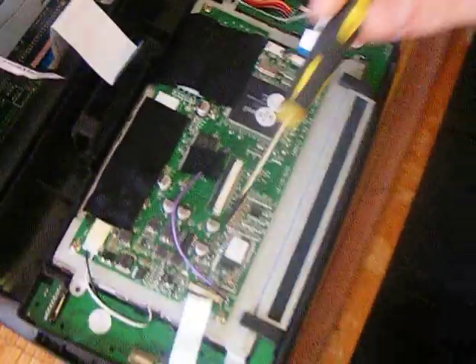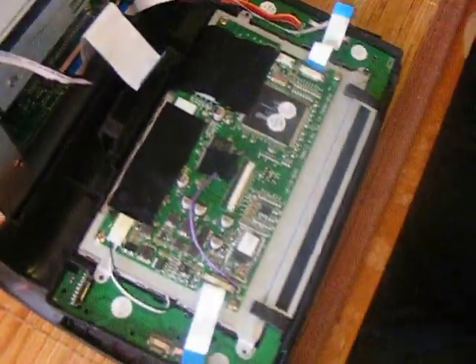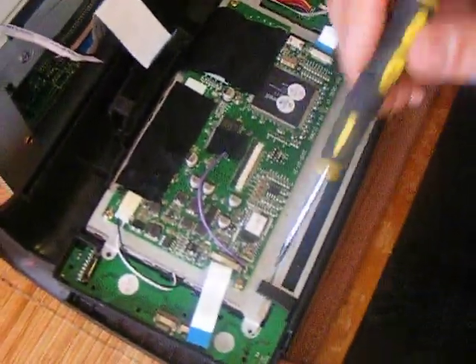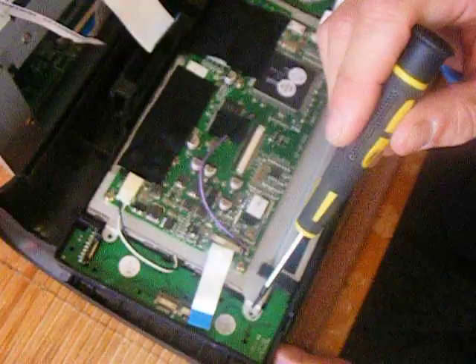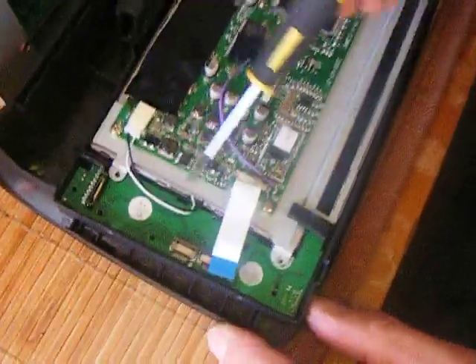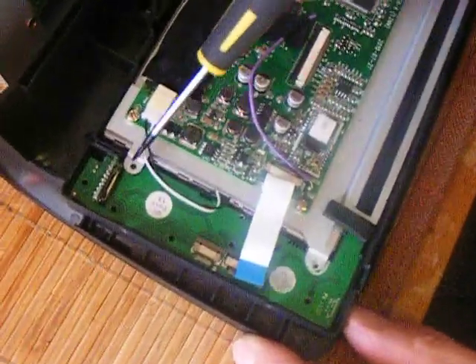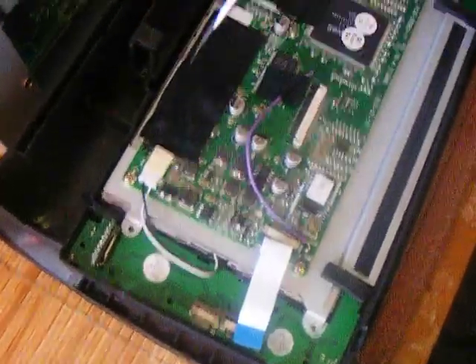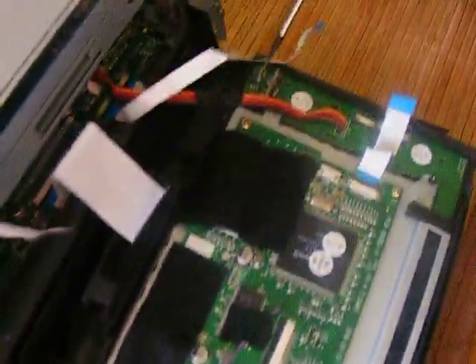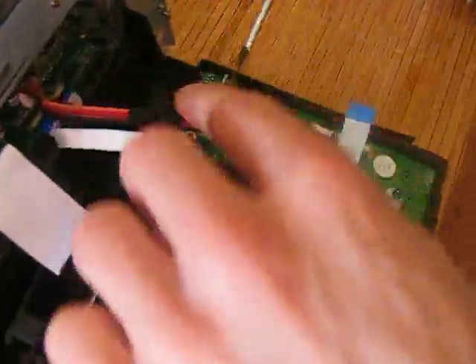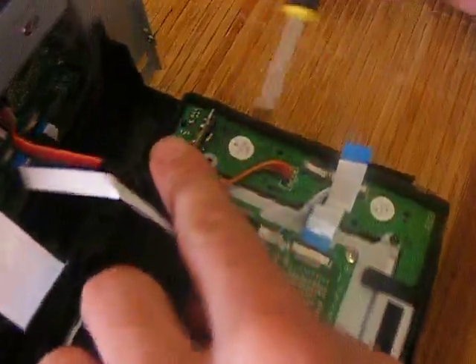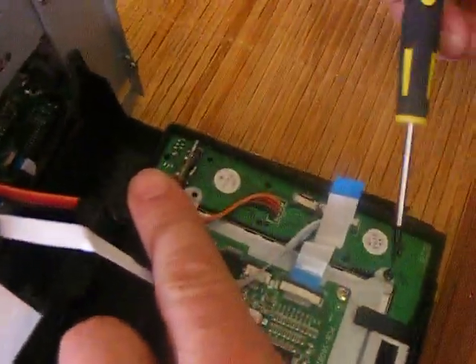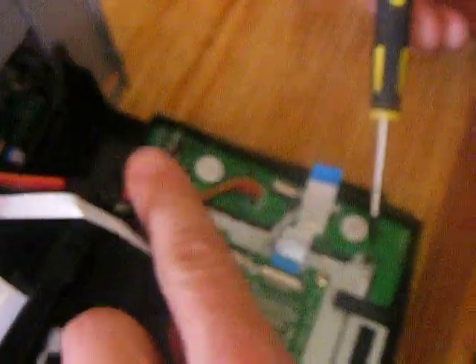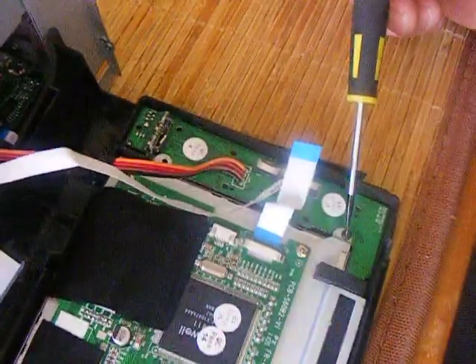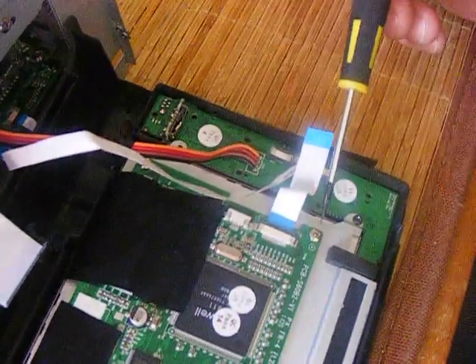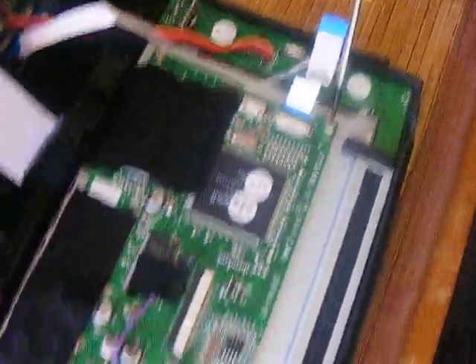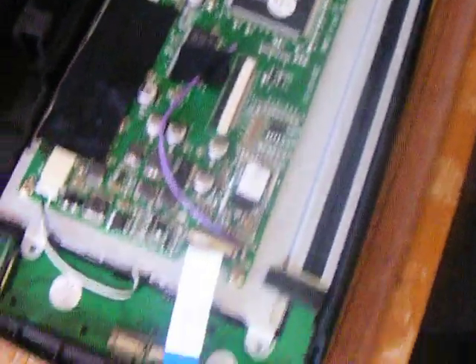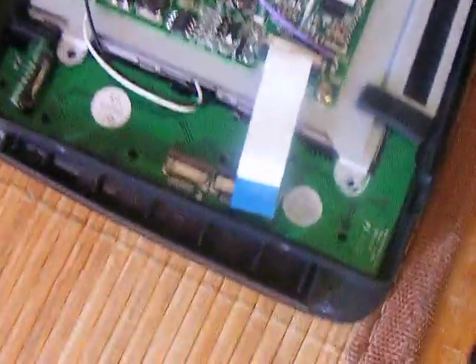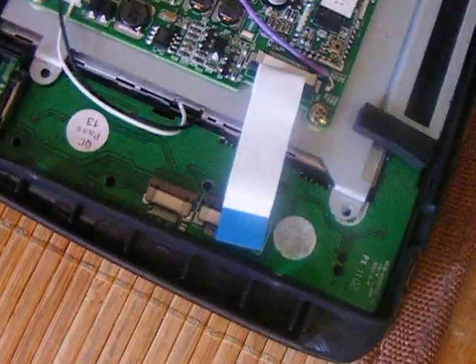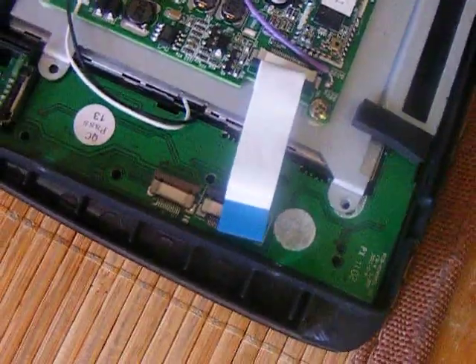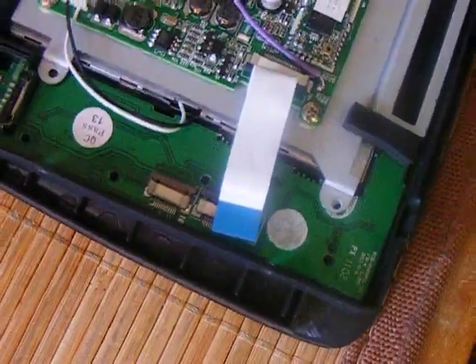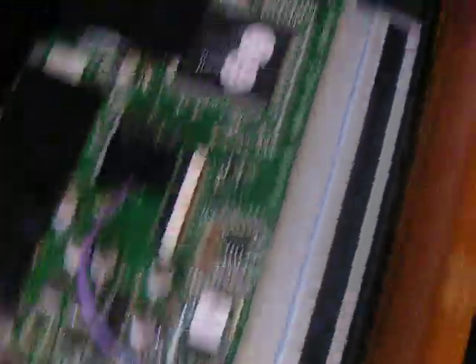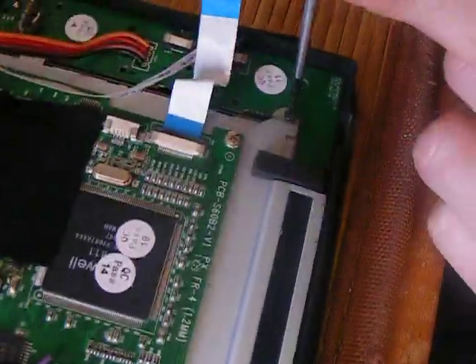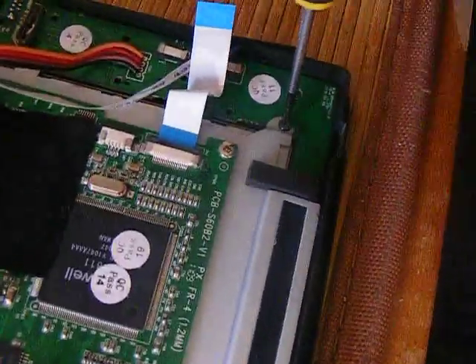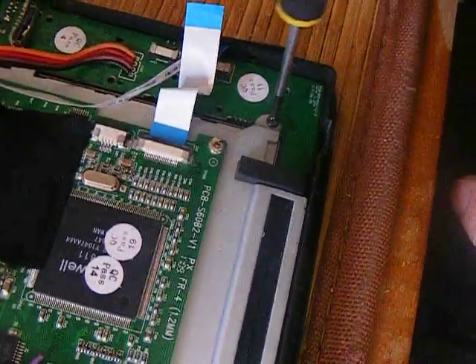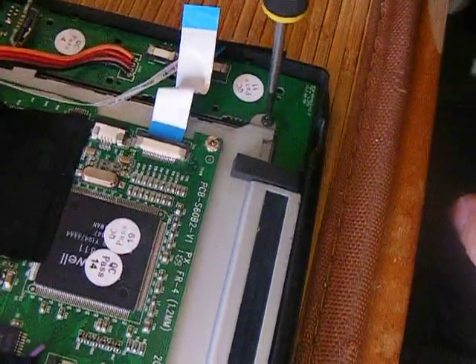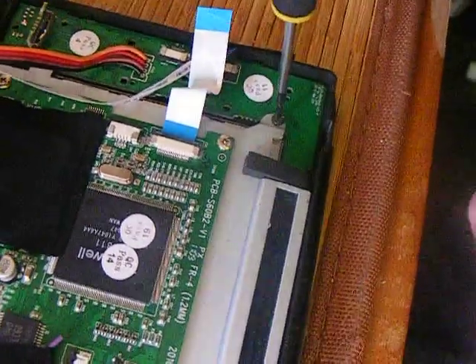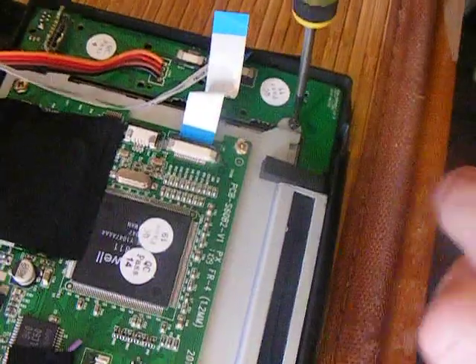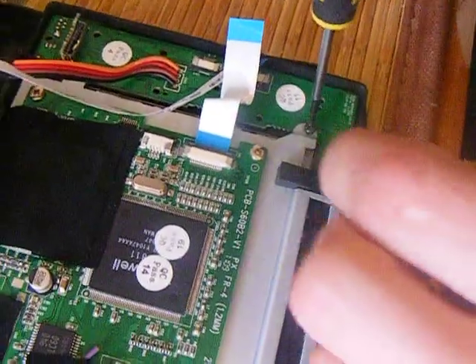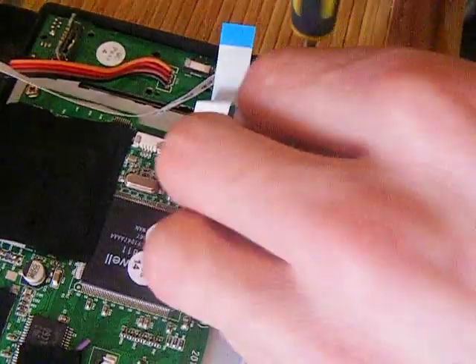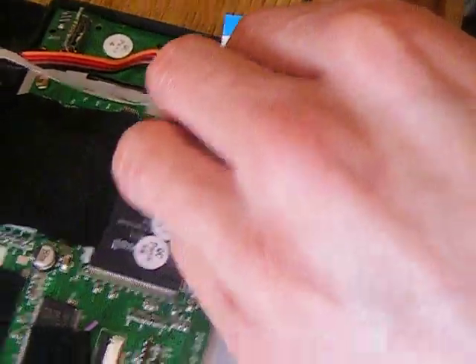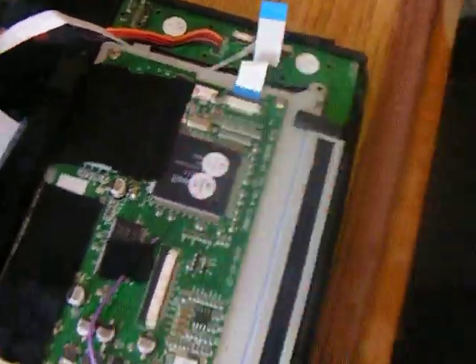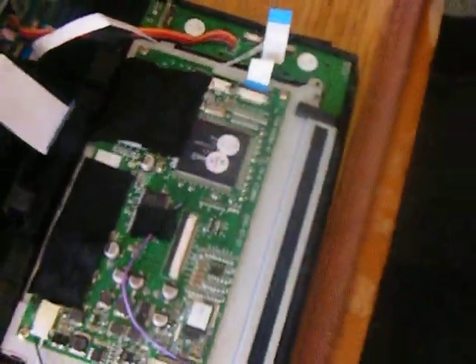The screen is held in by four screws — one, two, three, four. These are all black, not the silver ones. I've already taken three out just to make it a bit quicker, so this is the final one. I'll take this out, and this will release the screen completely in one piece.